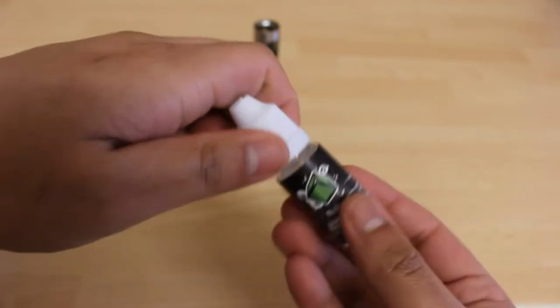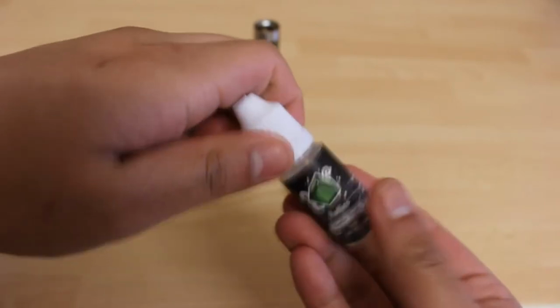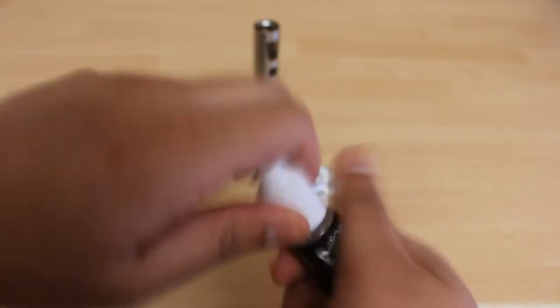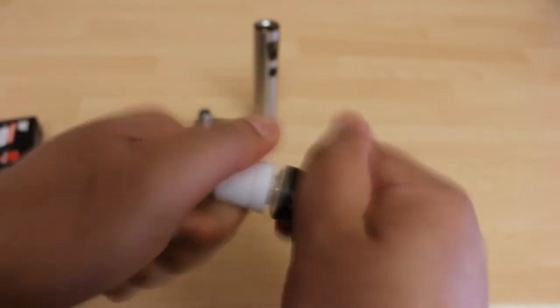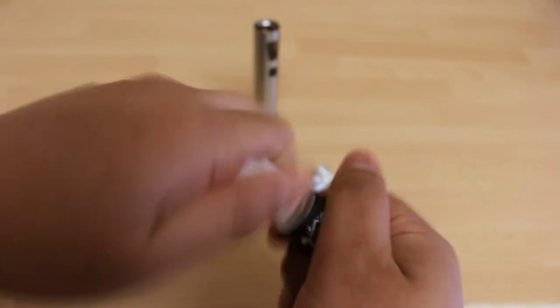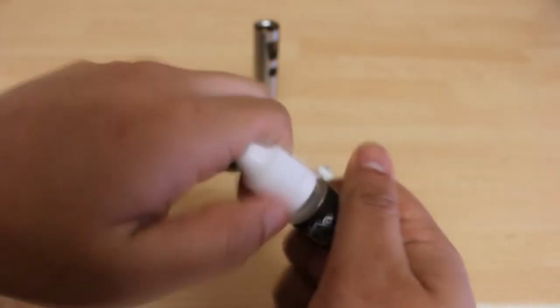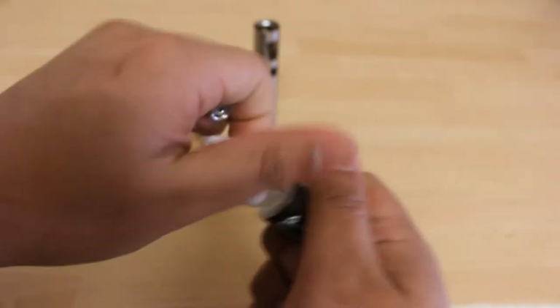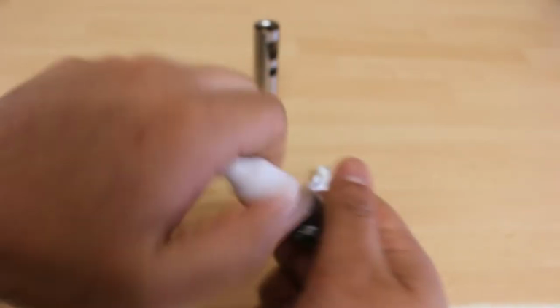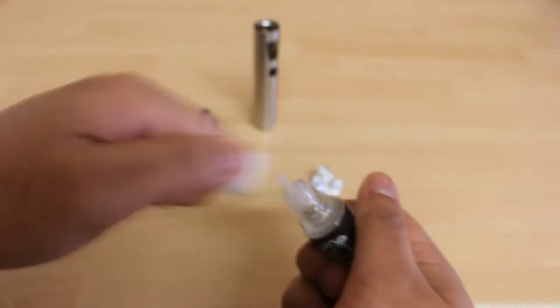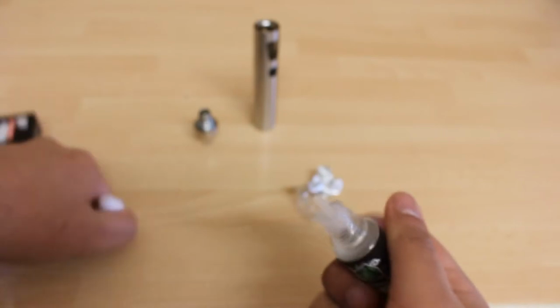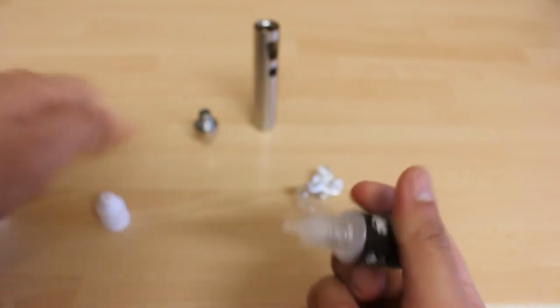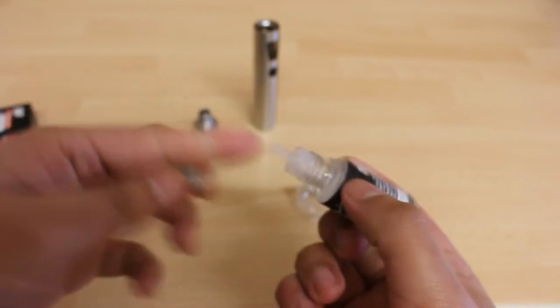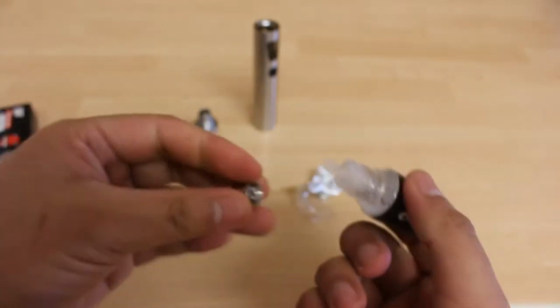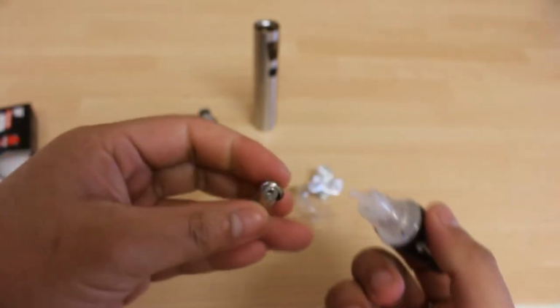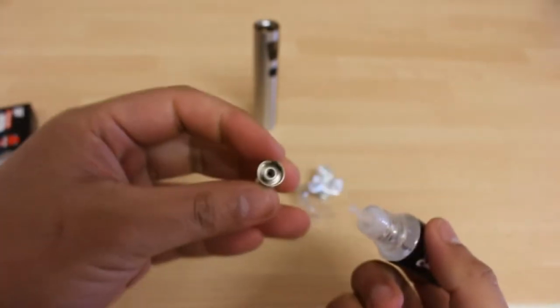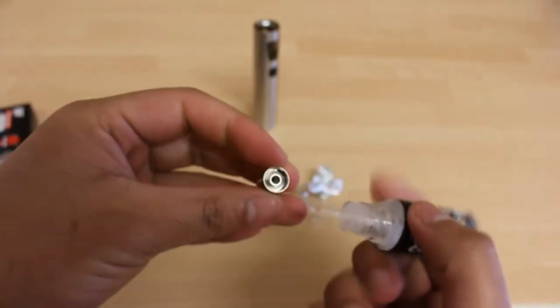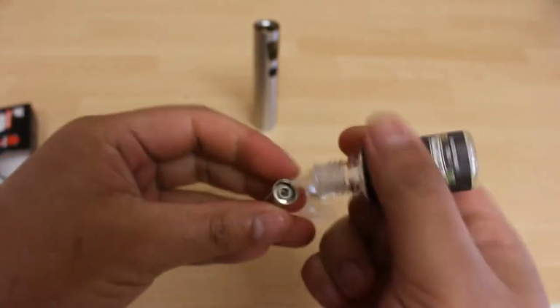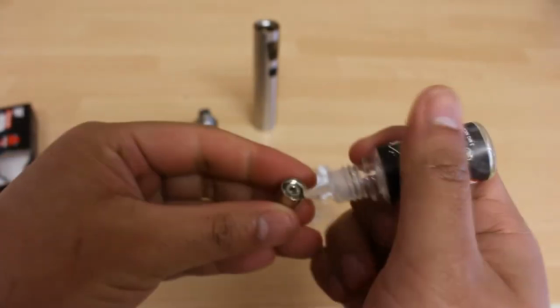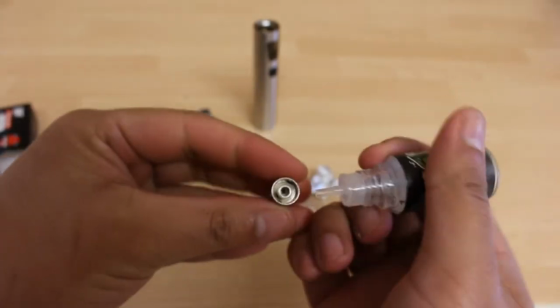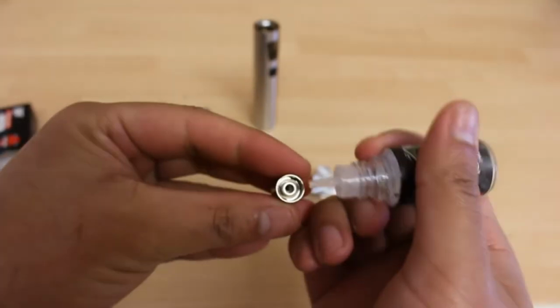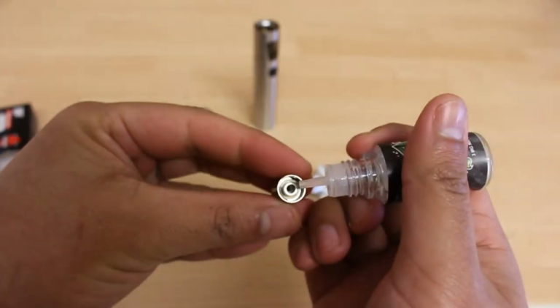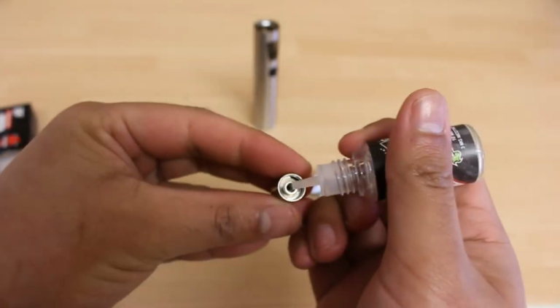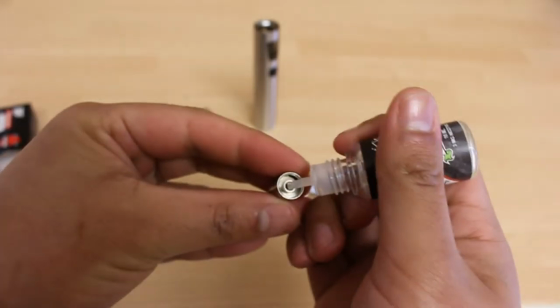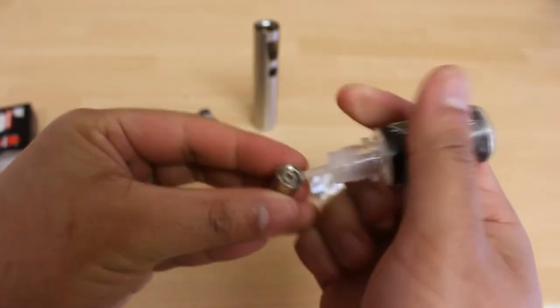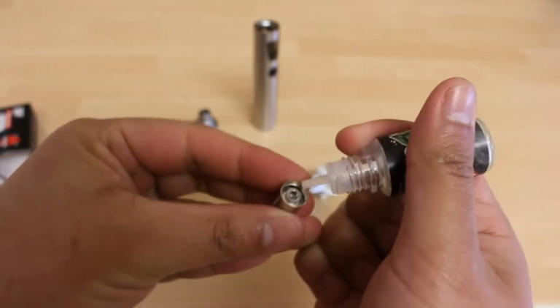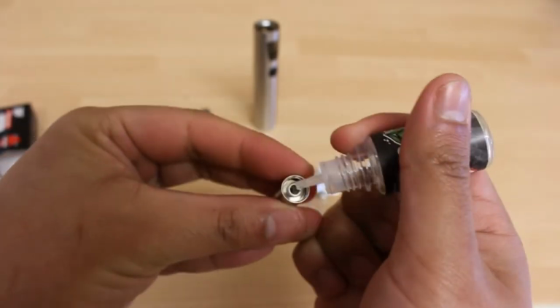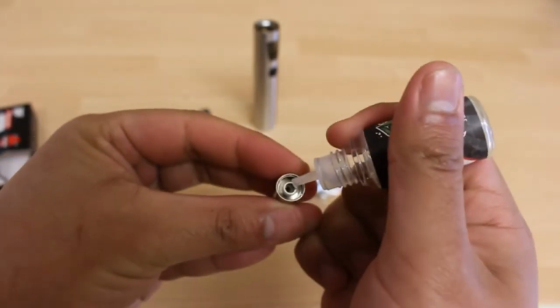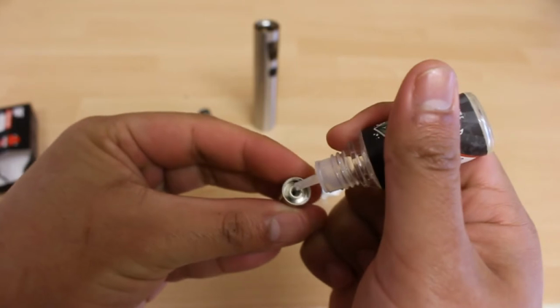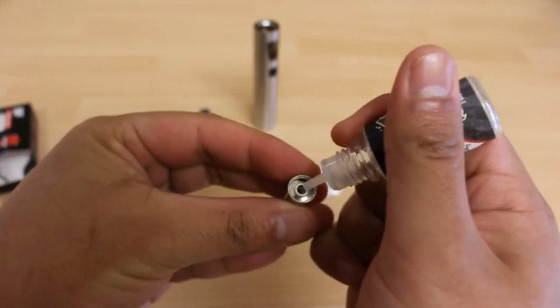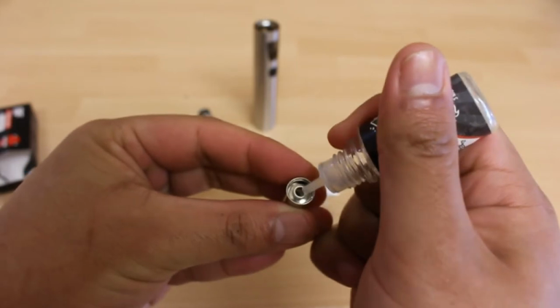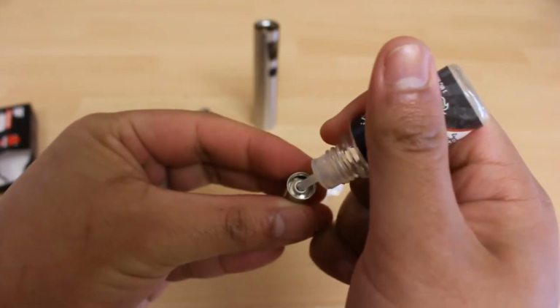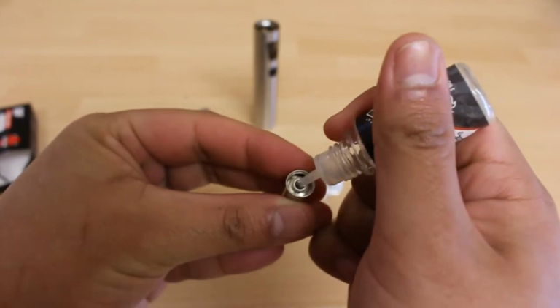Priming is basically putting two to three drops of e-liquid inside the middle part of the coil. This is to ensure that the cotton inside the coil is saturated with sufficient e-liquid to help in the wicking process and prevent premature burning of your coil.